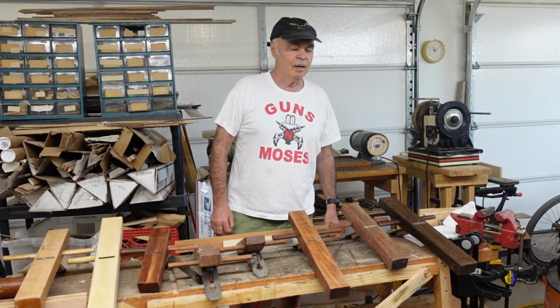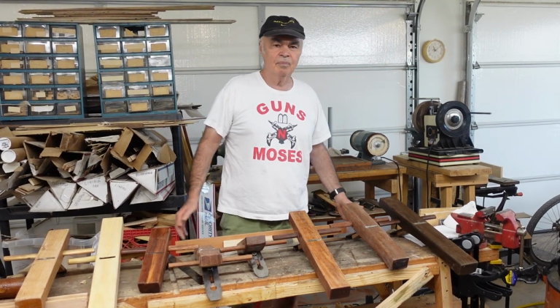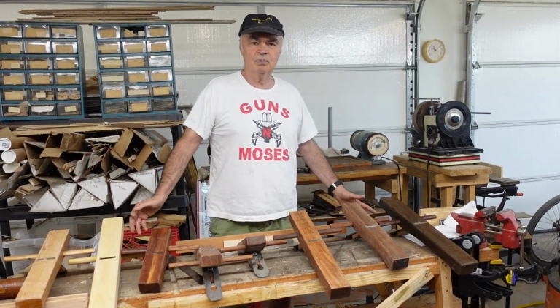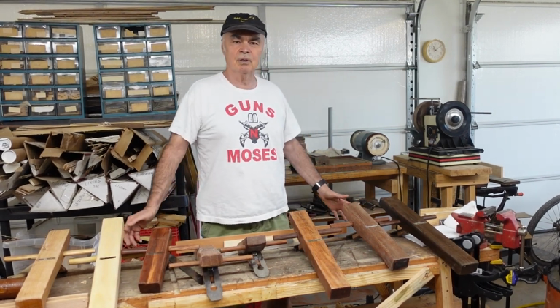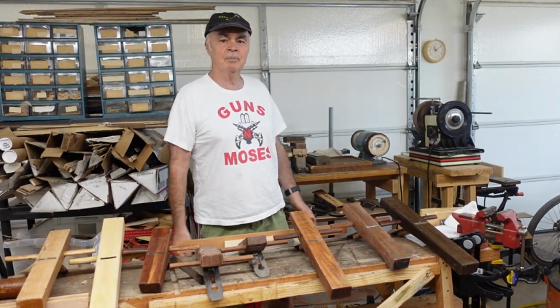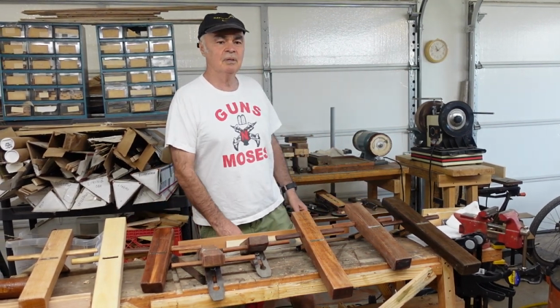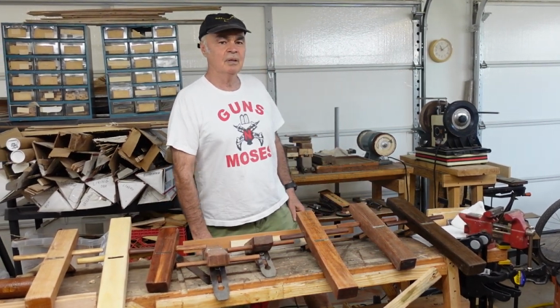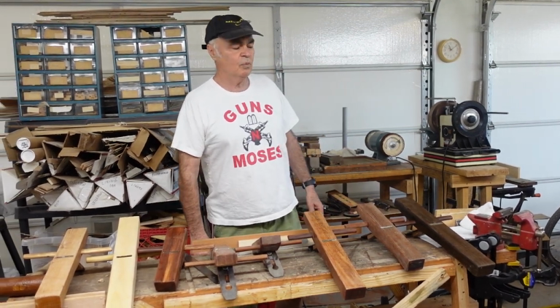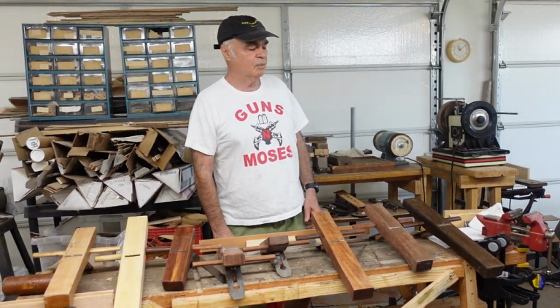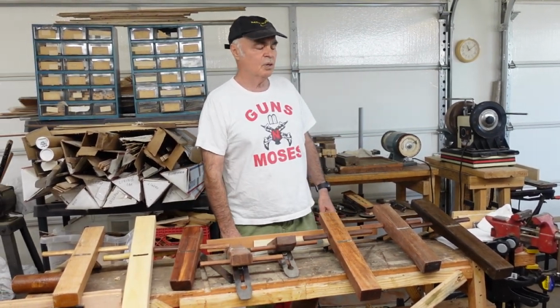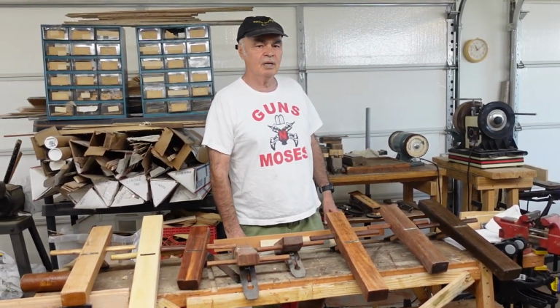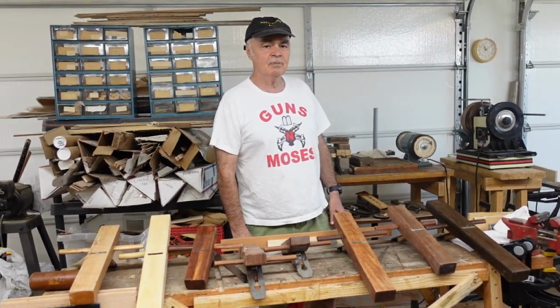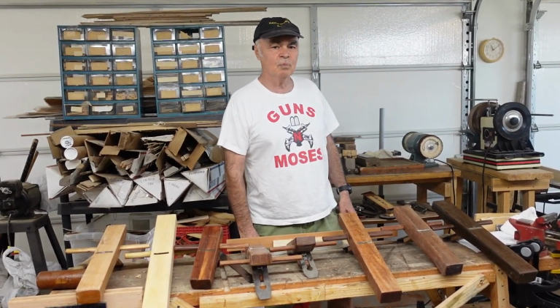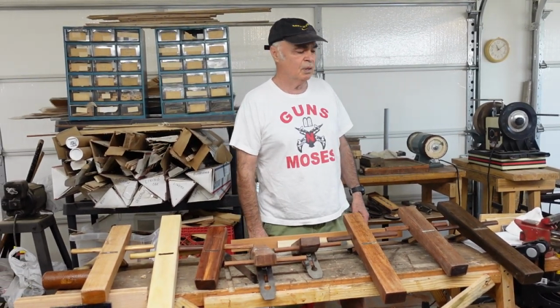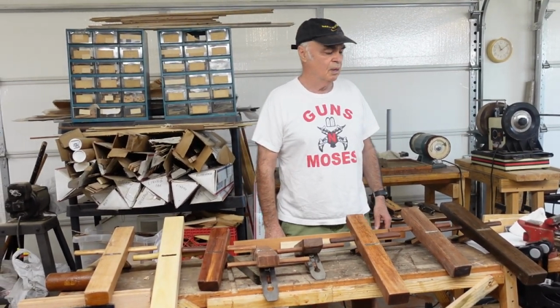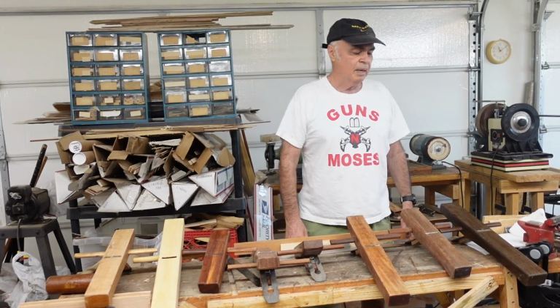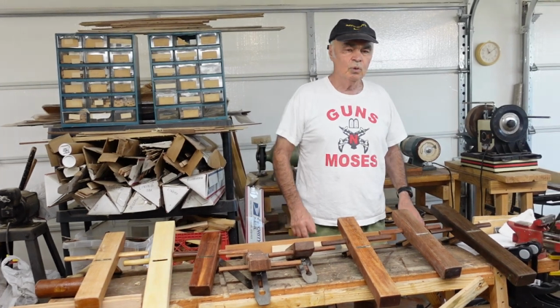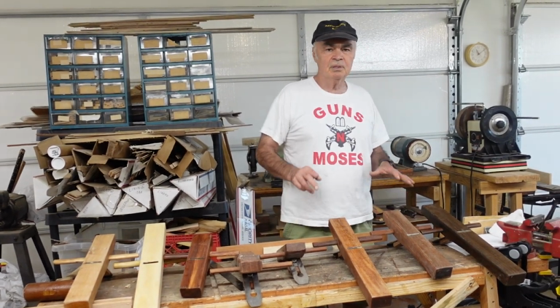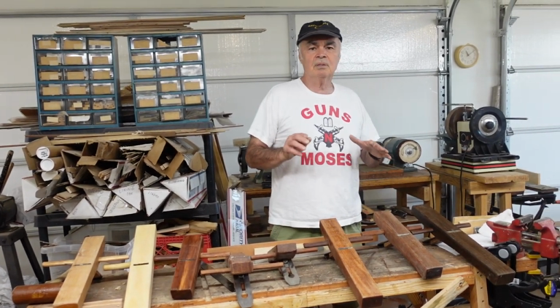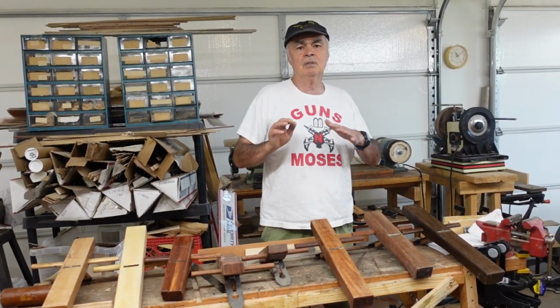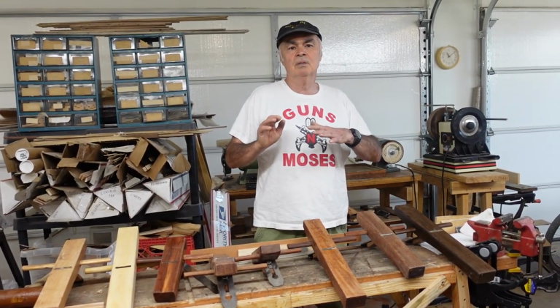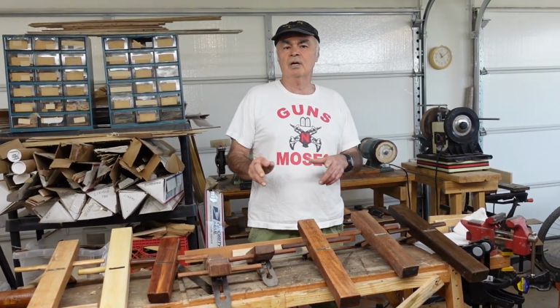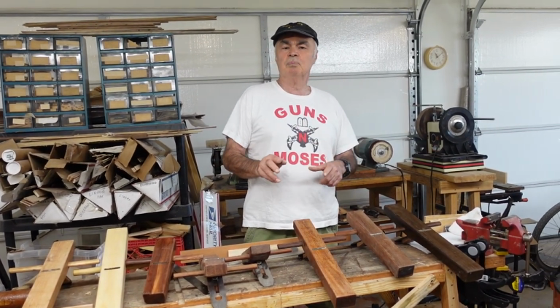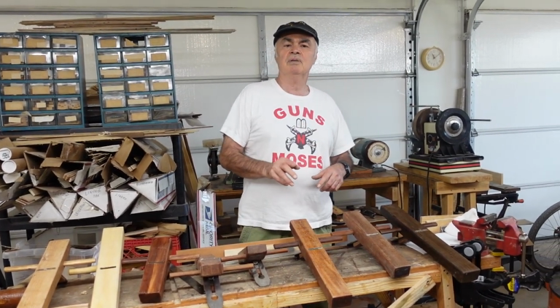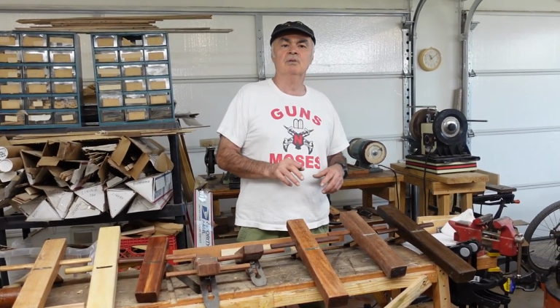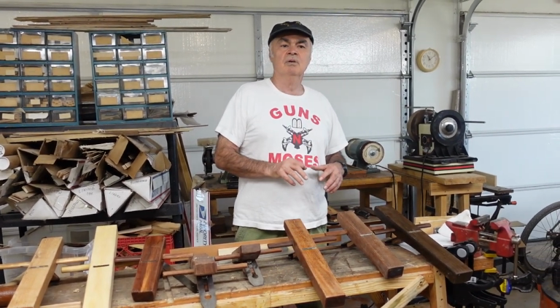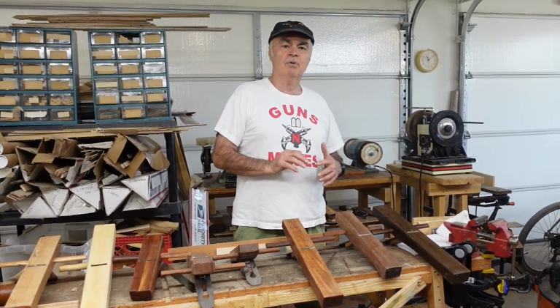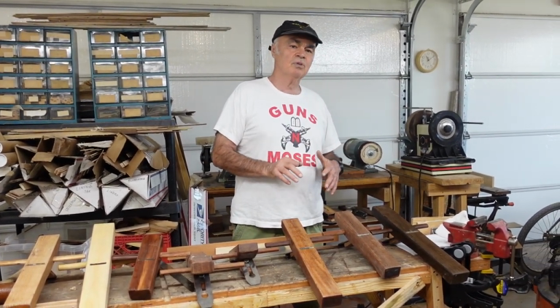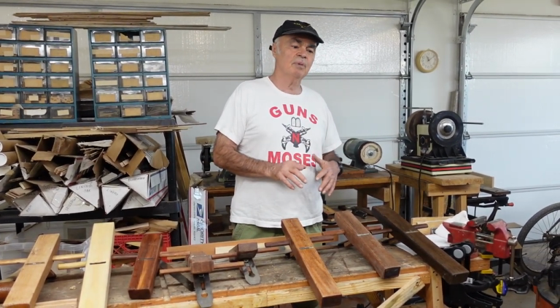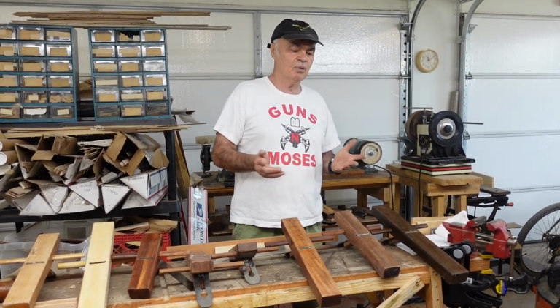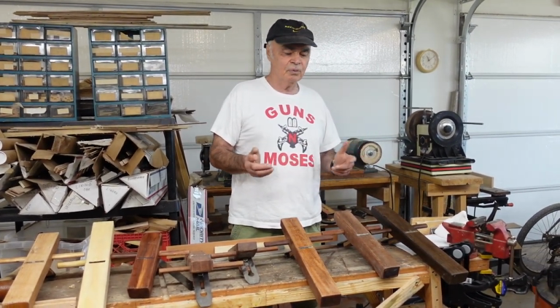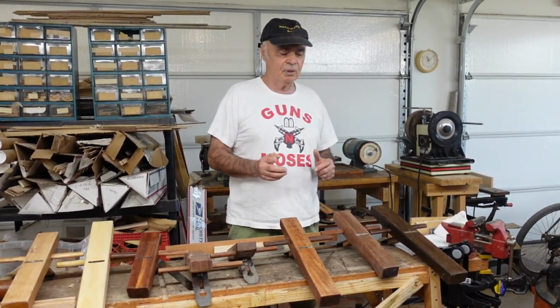Hi, my name is Ernie Kleinman and welcome to our channel this morning. We'll be discussing Chinese planes for instrument making or luthiery.